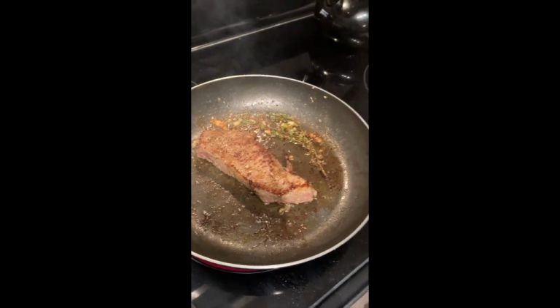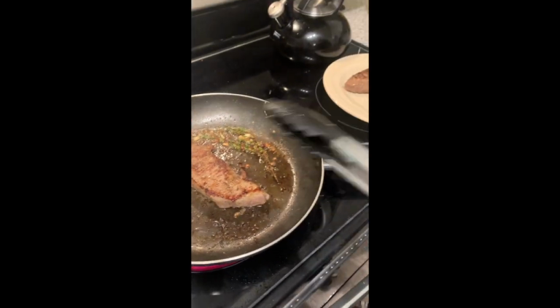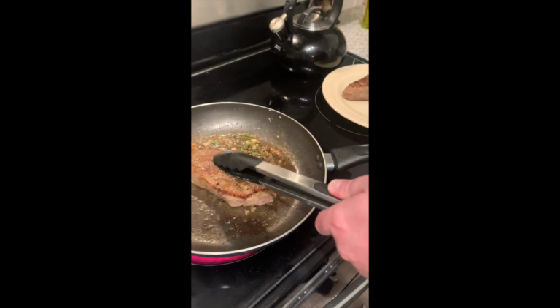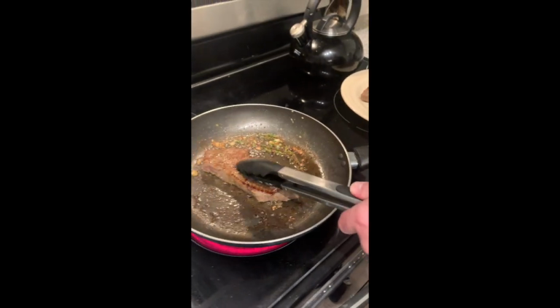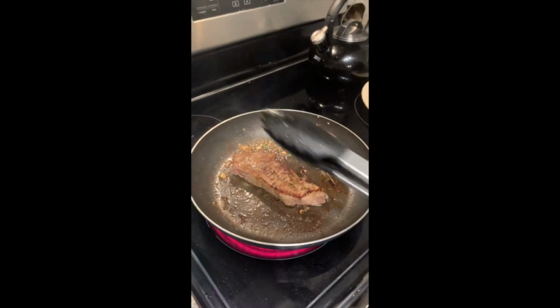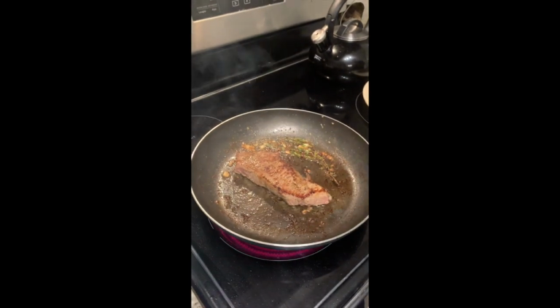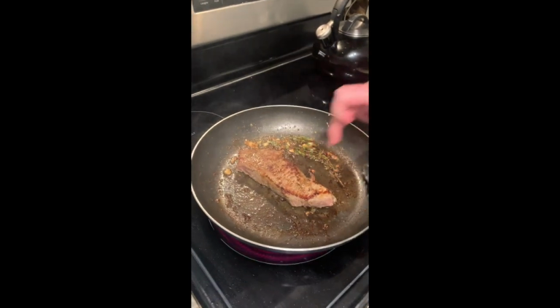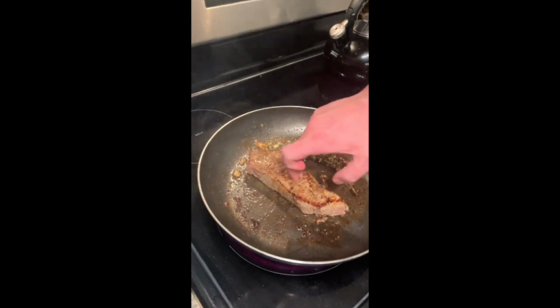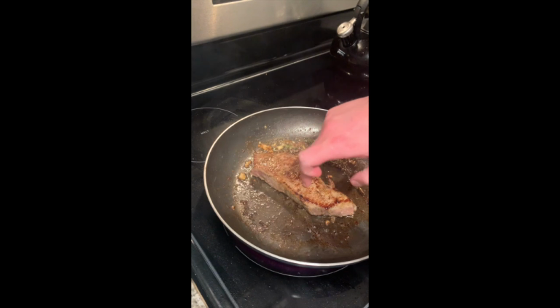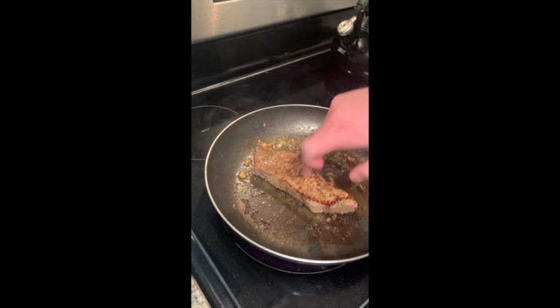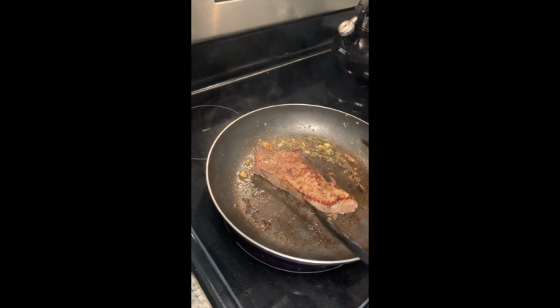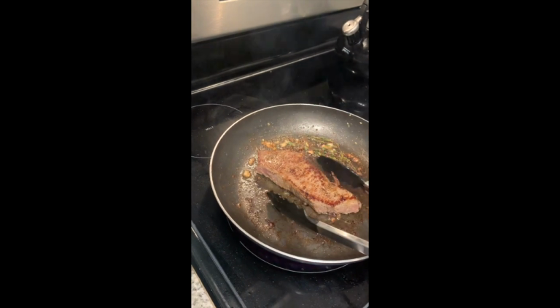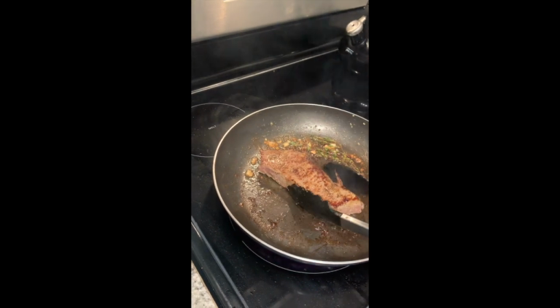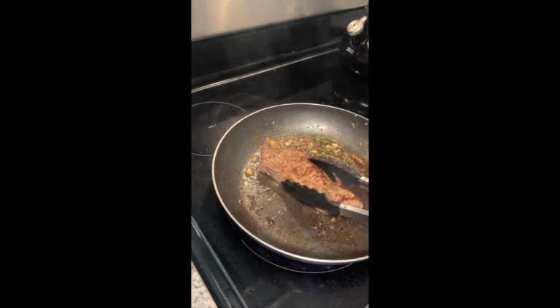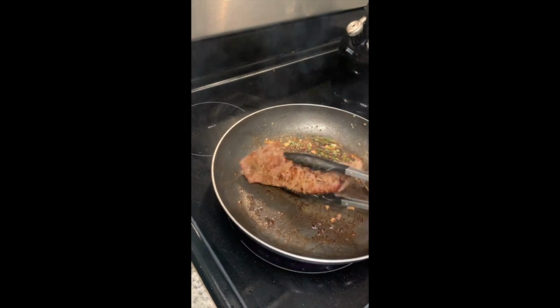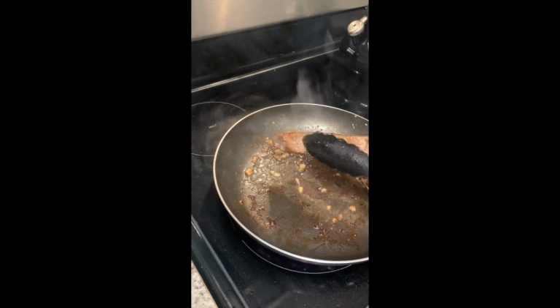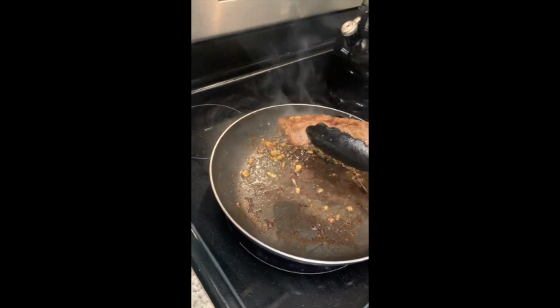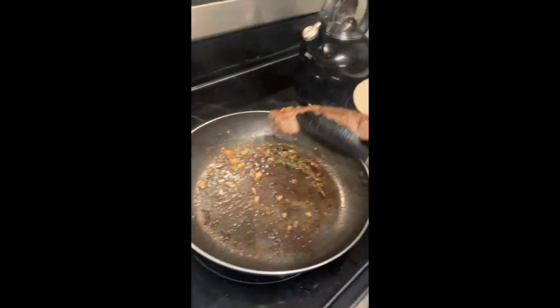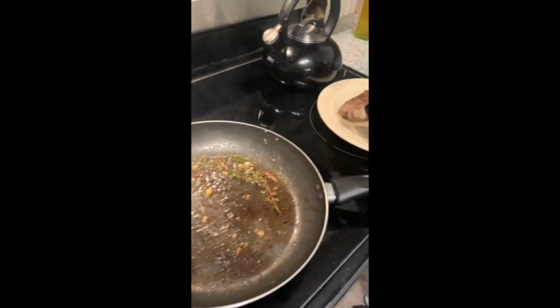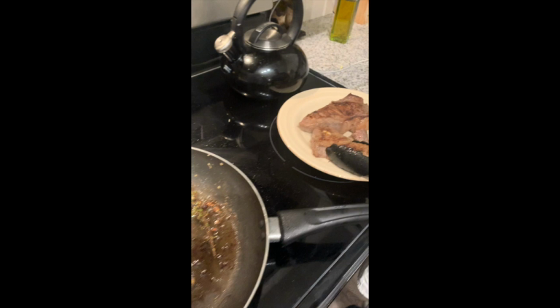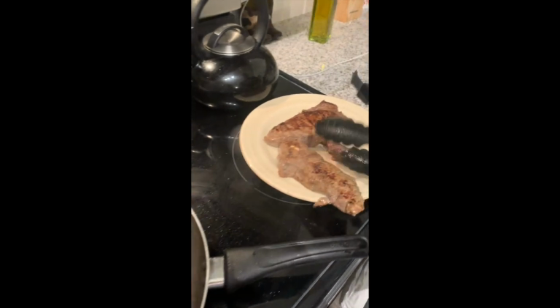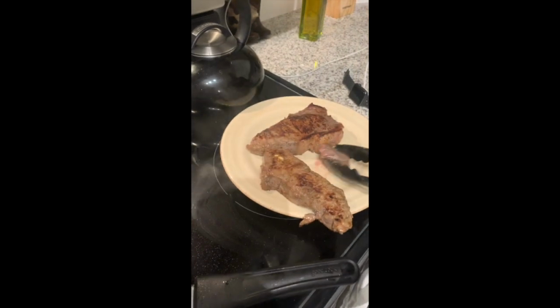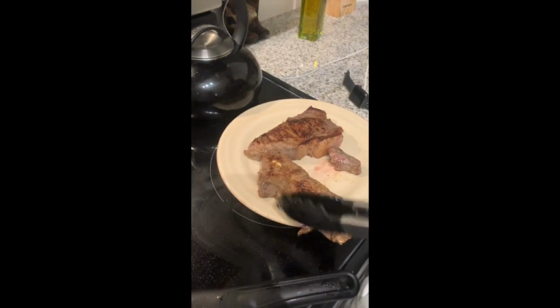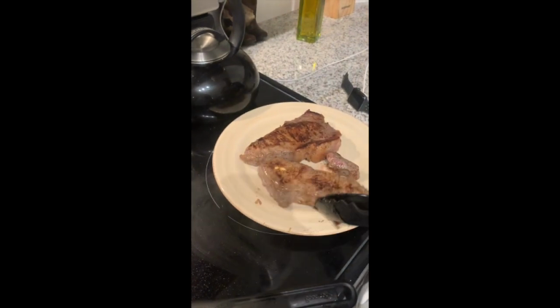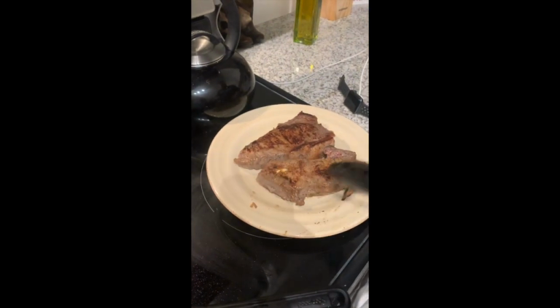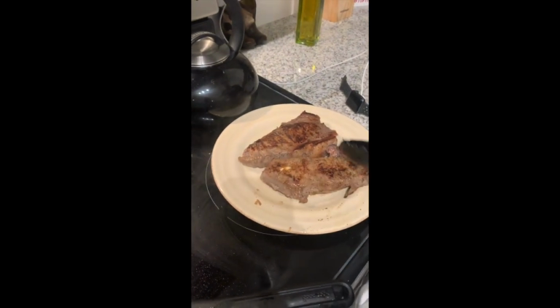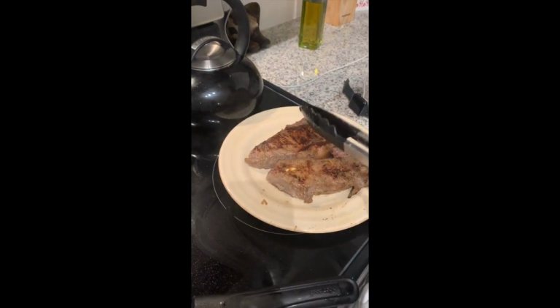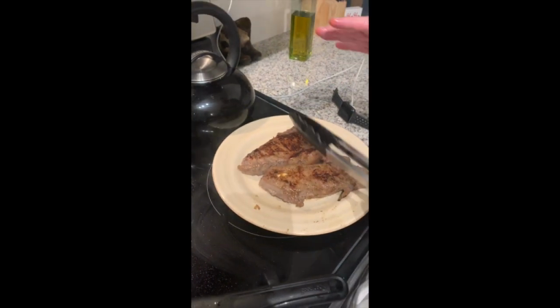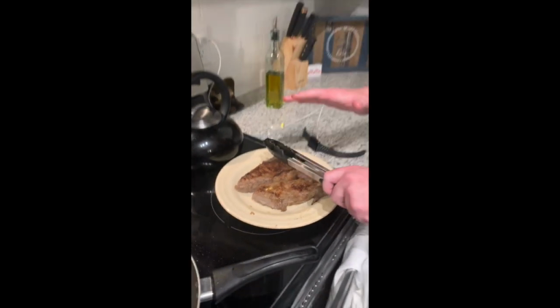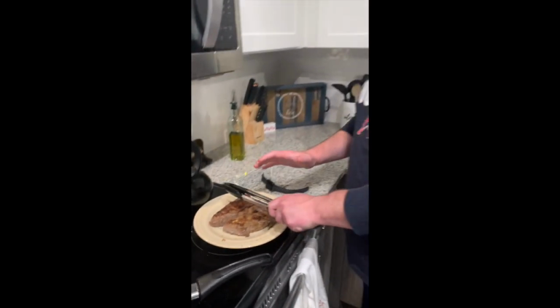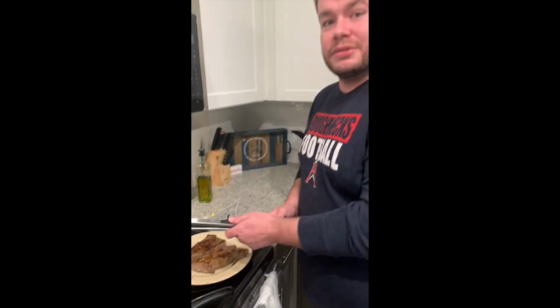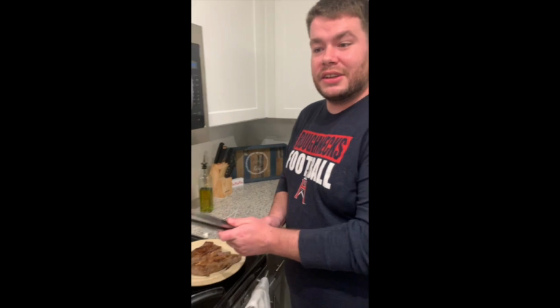I like the way that one looks and feels right now, so I'm going to go ahead and pull it — it's got some decent color on there. These are good. They're going to rest for about 10 minutes and then we'll see how they look.